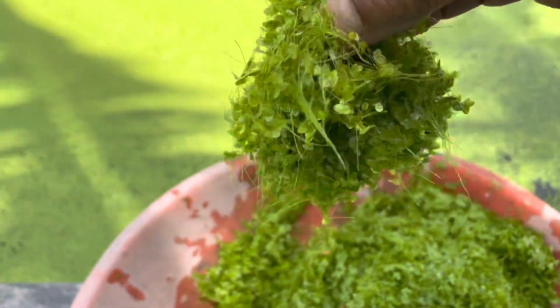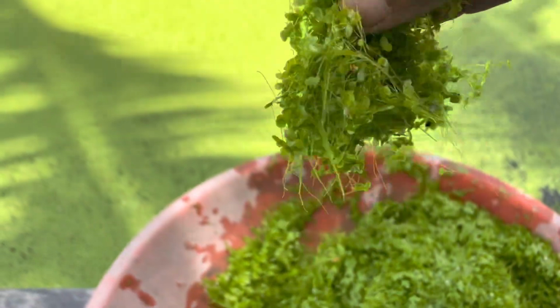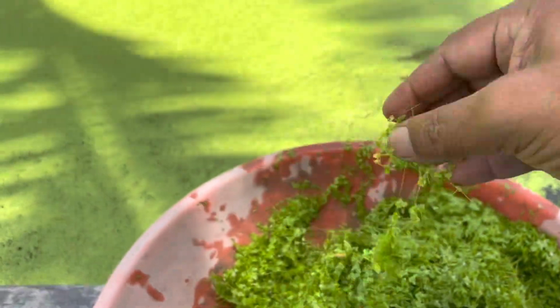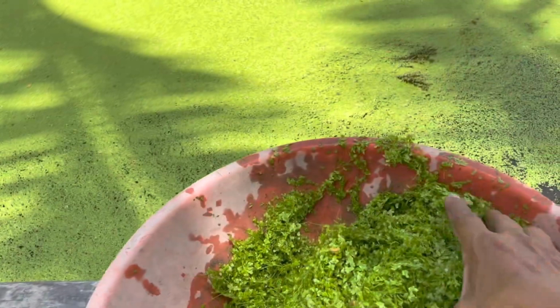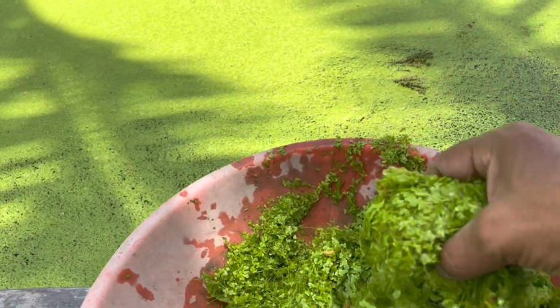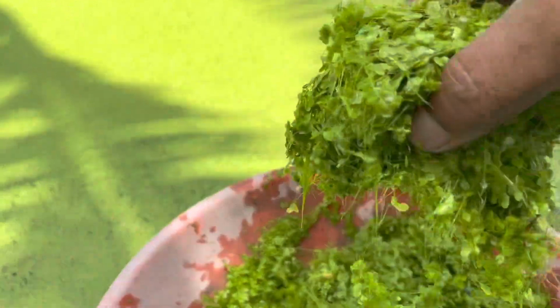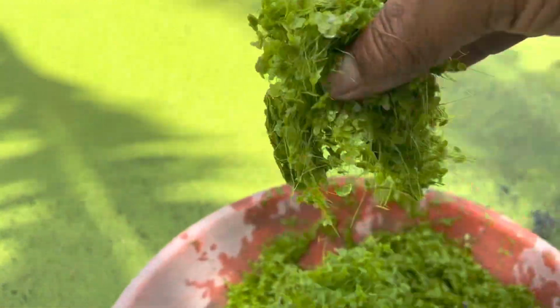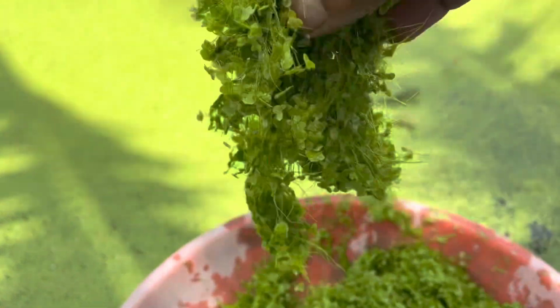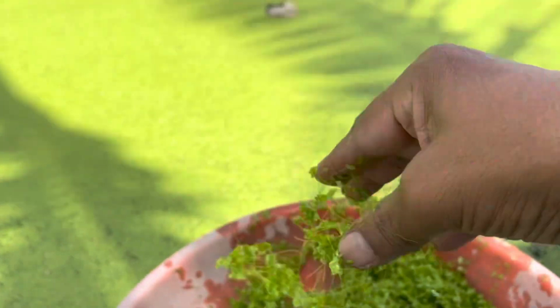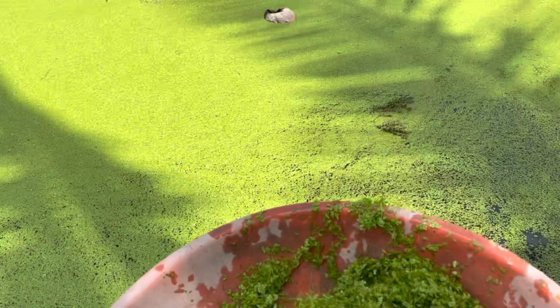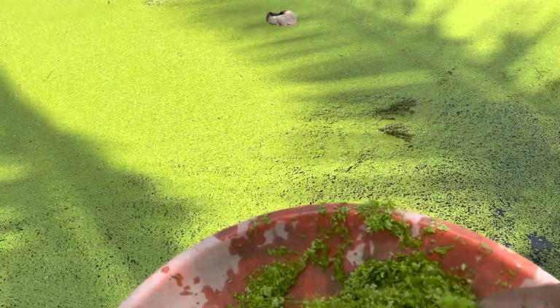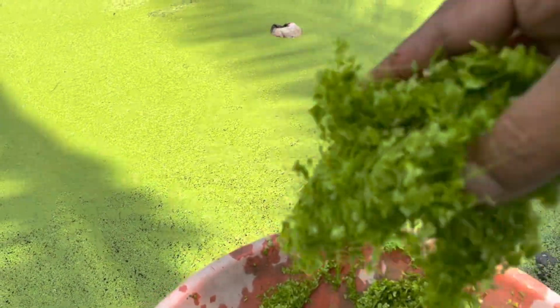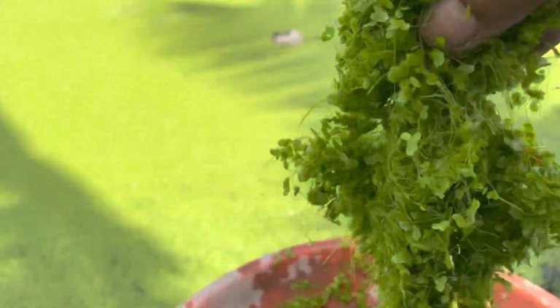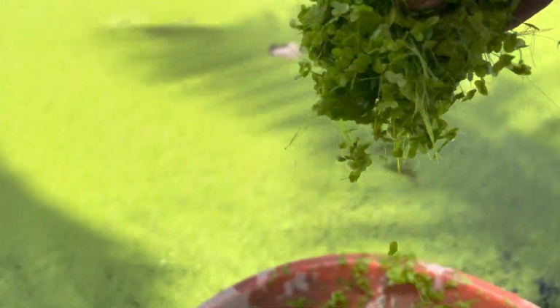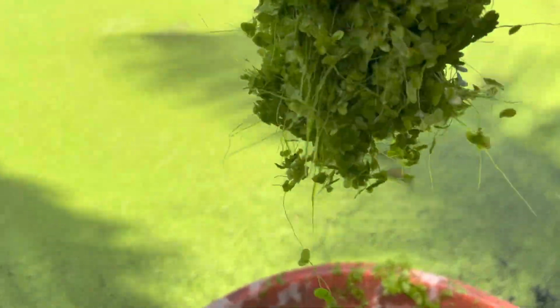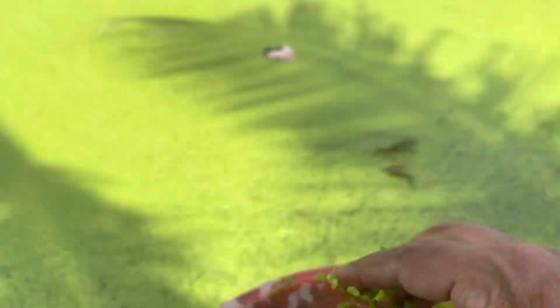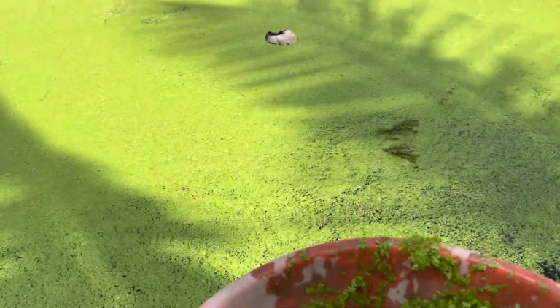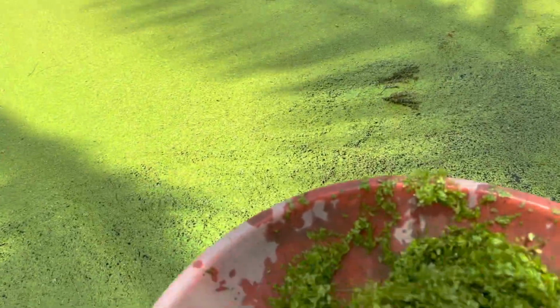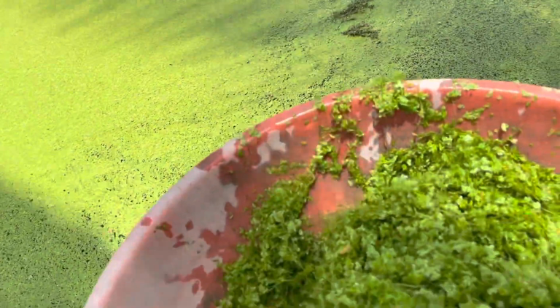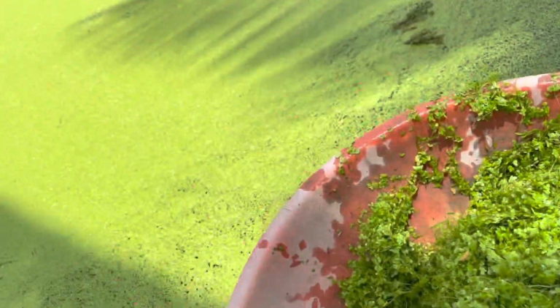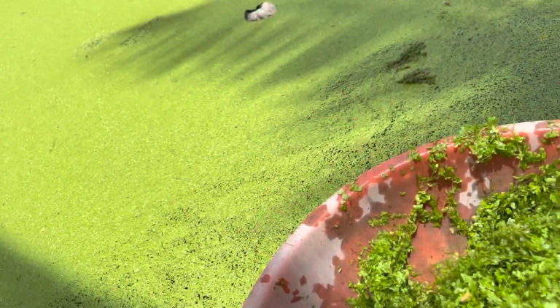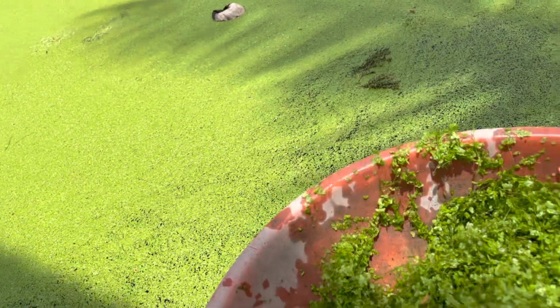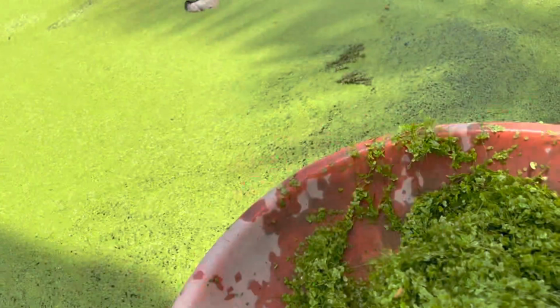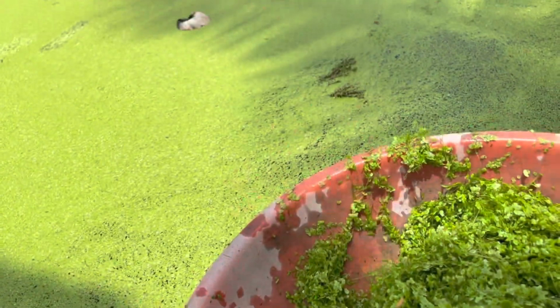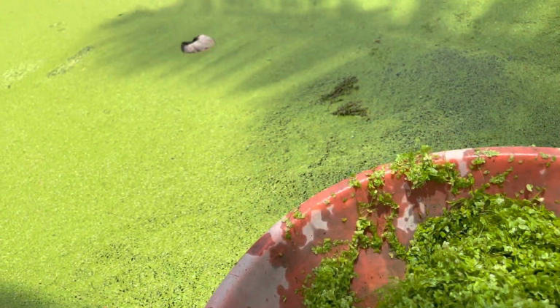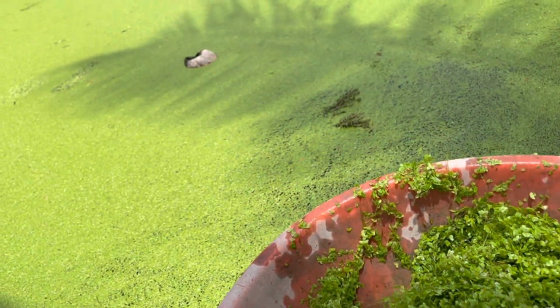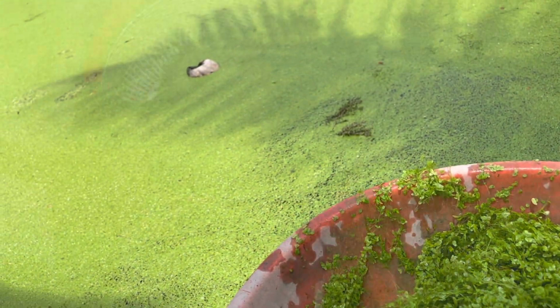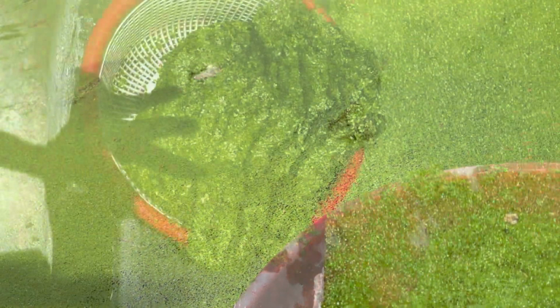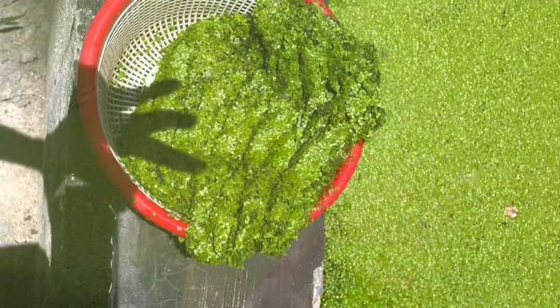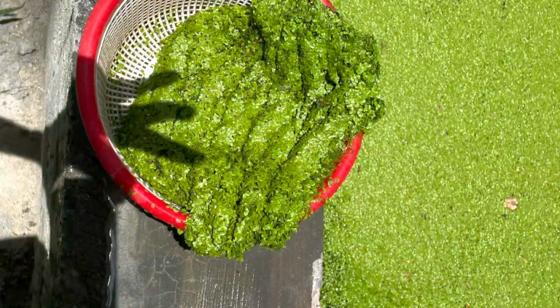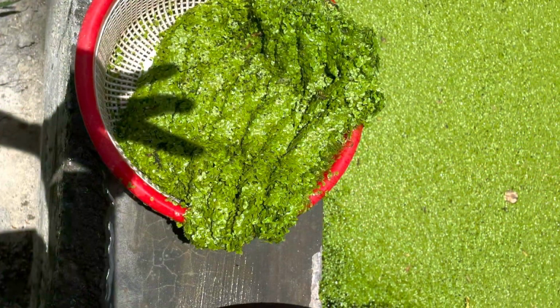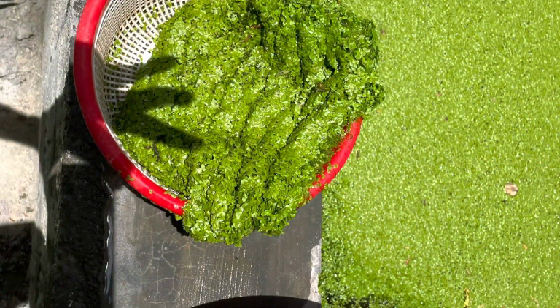This is an orange bowl of Azolla. This is a small bowl of Azolla.